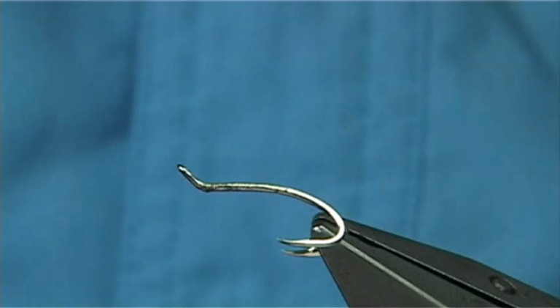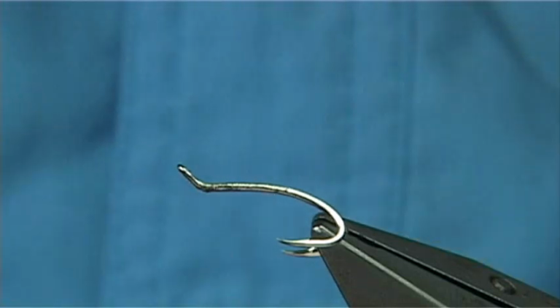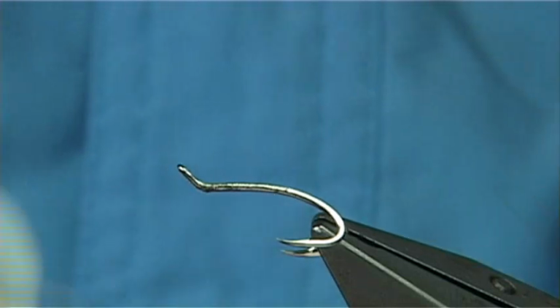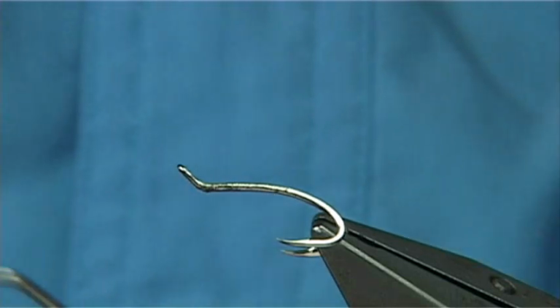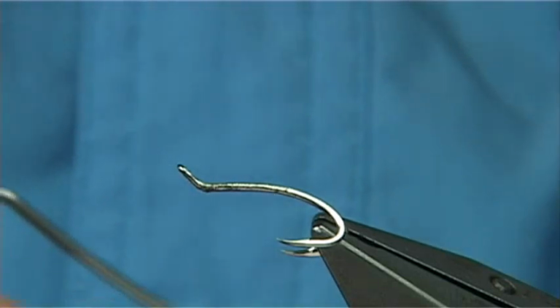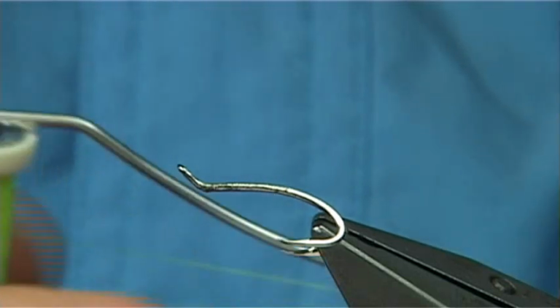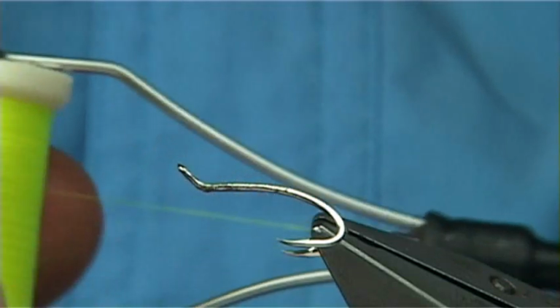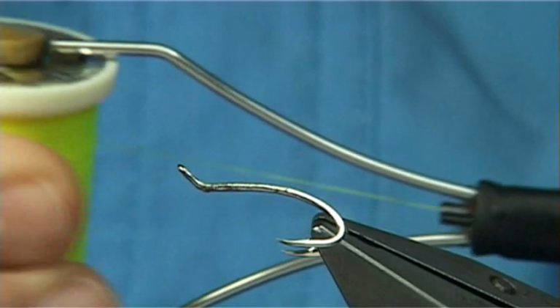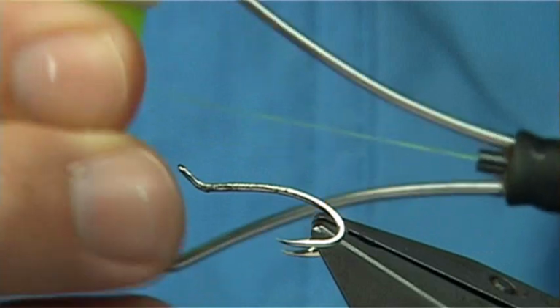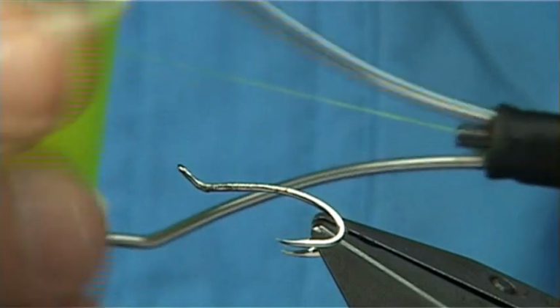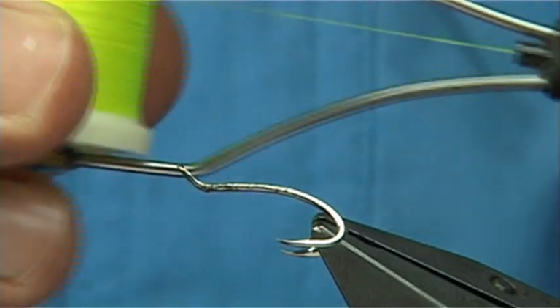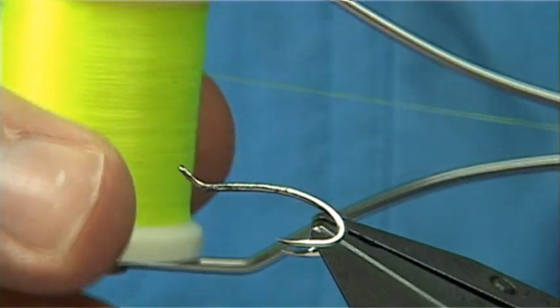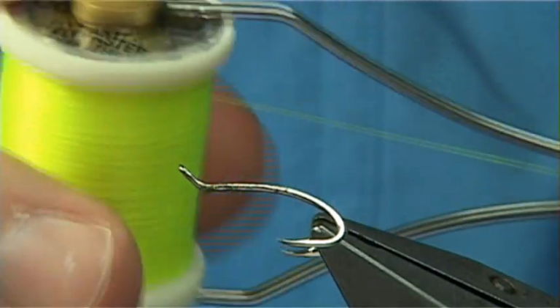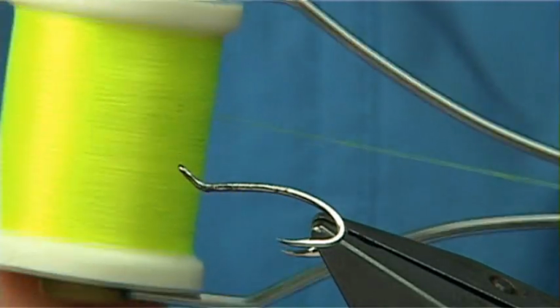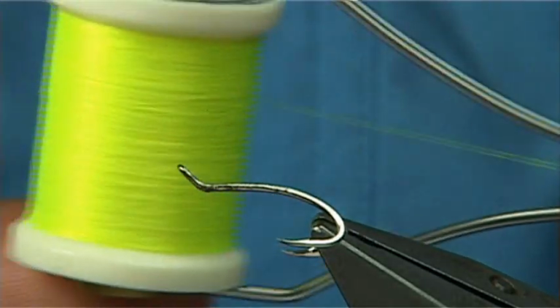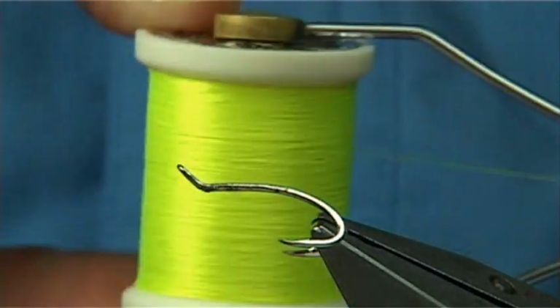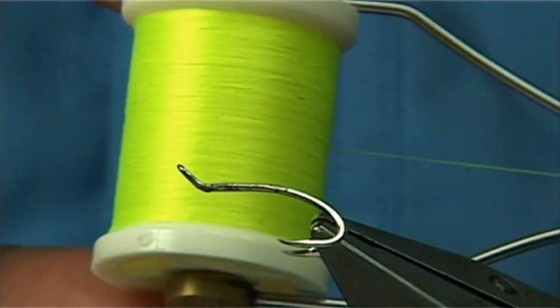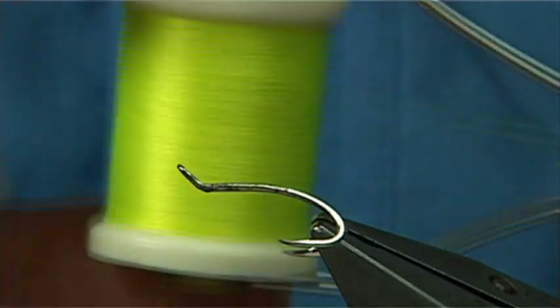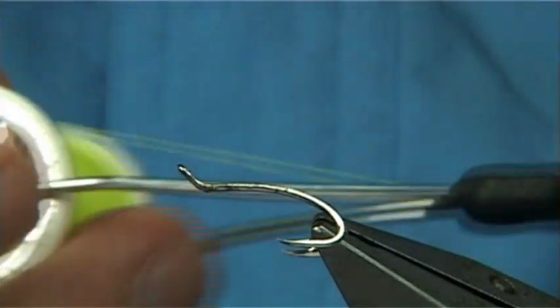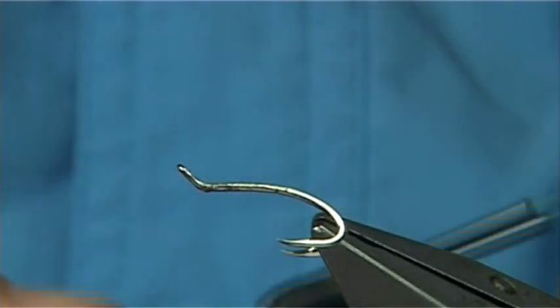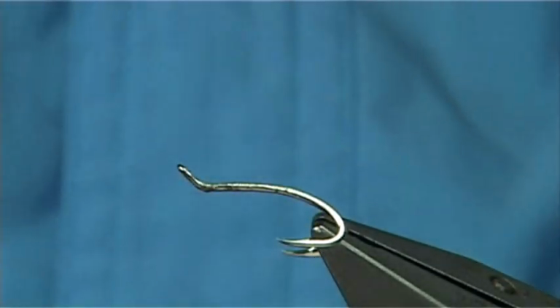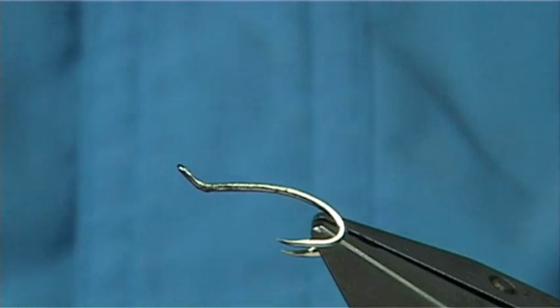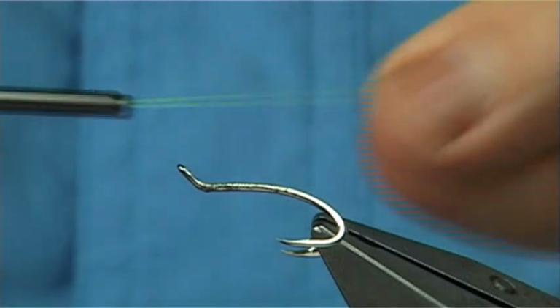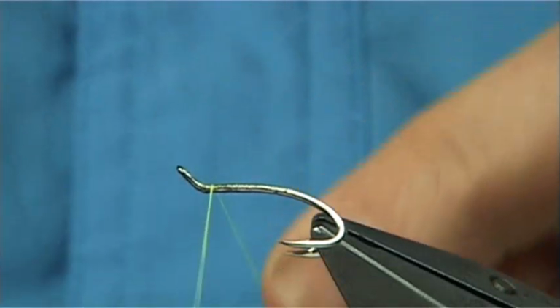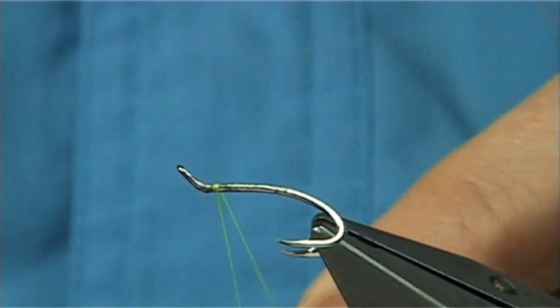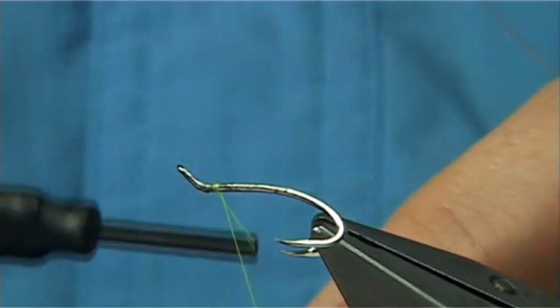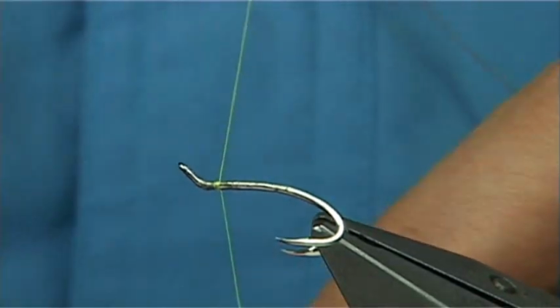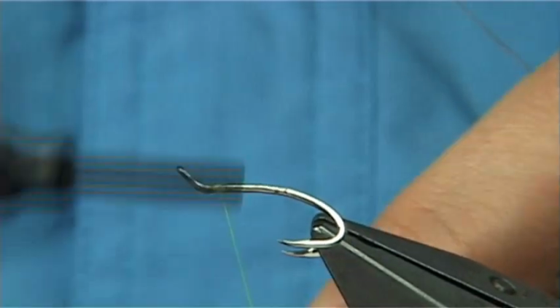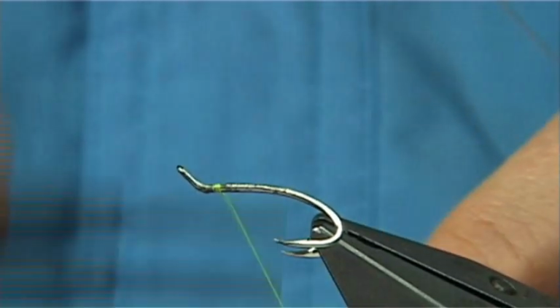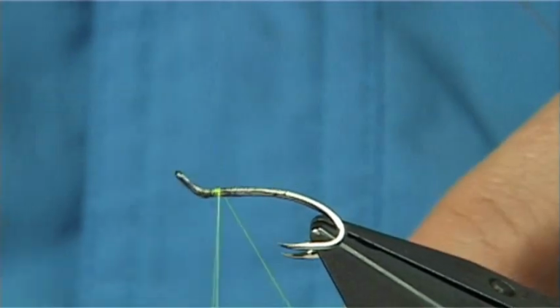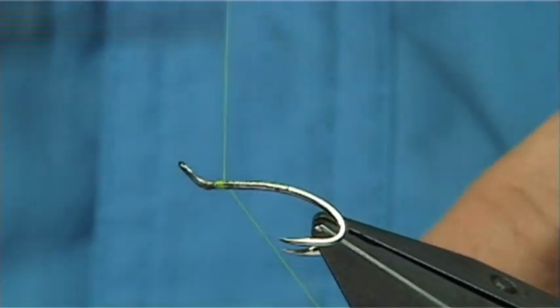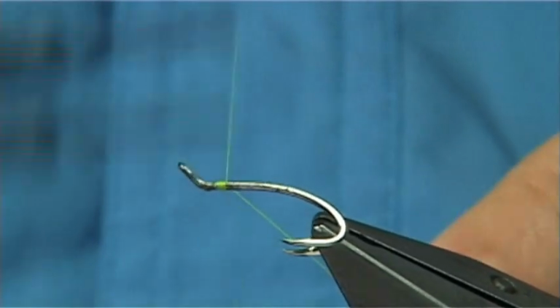Now for the thread — I'm going to use two threads, but I'll start with a Danville's Flymaster in chartreuse, nice and bright. I'm going to start this where the throat of the fly would be.